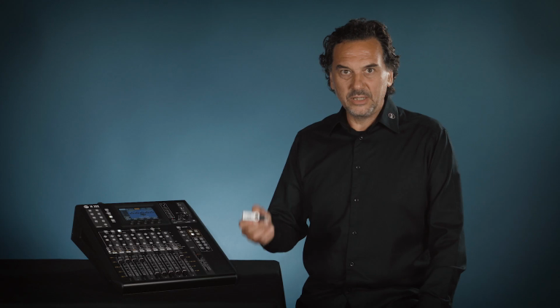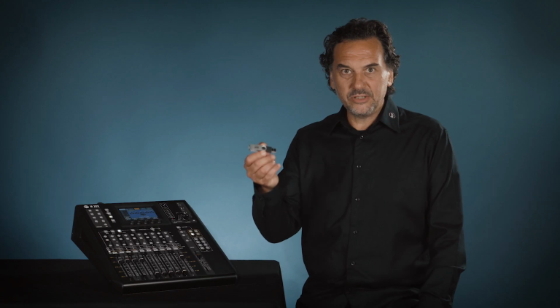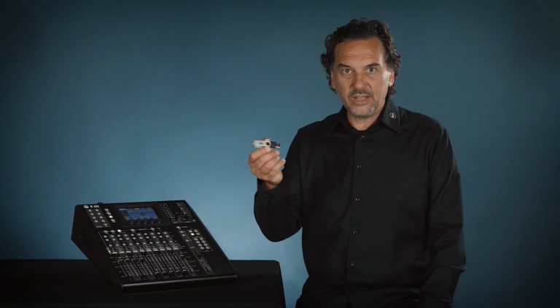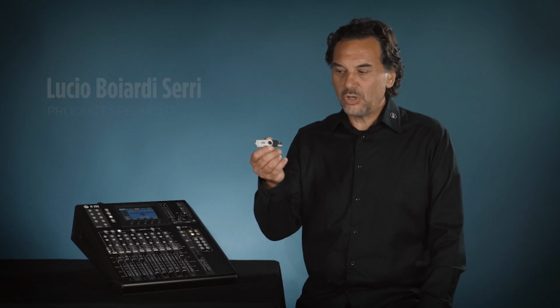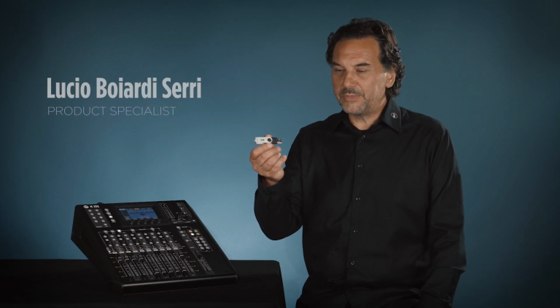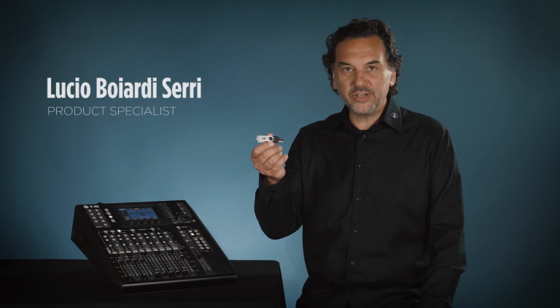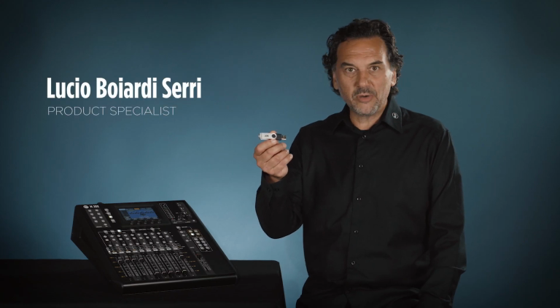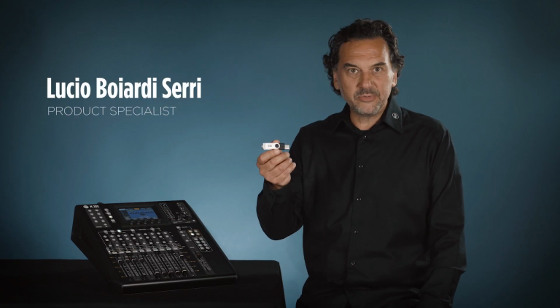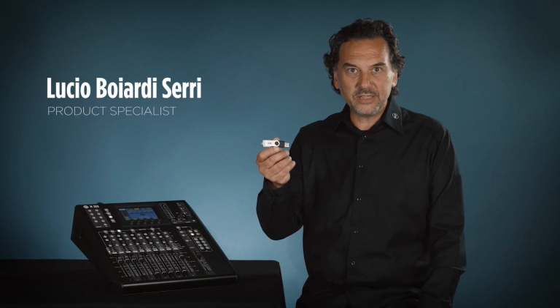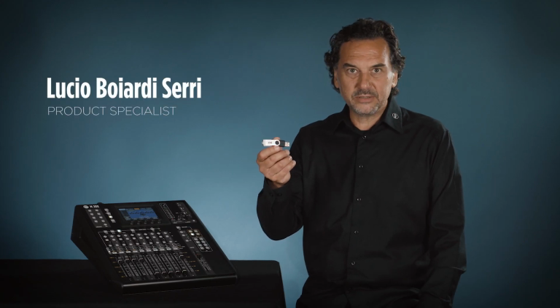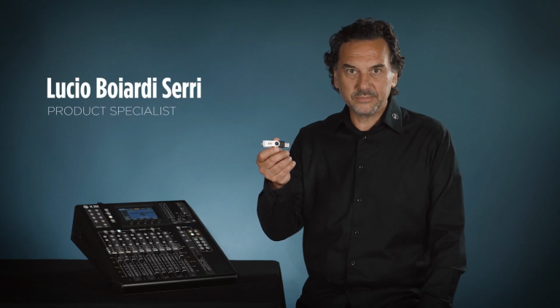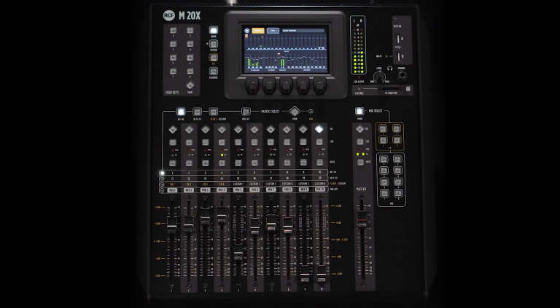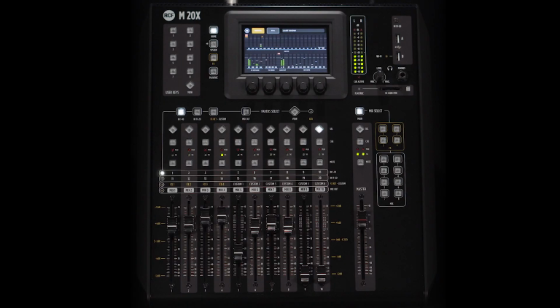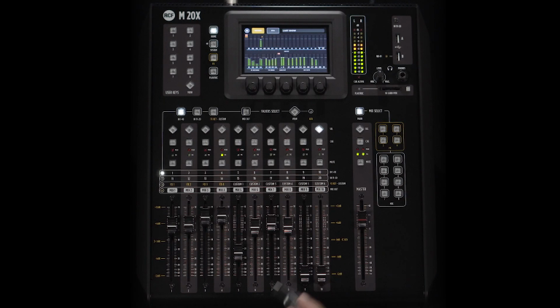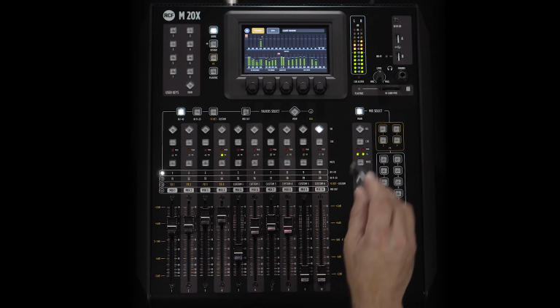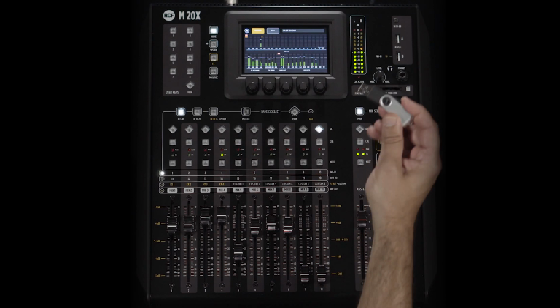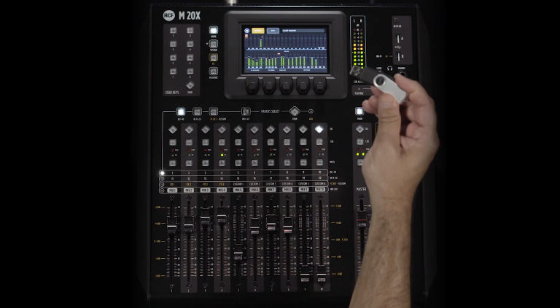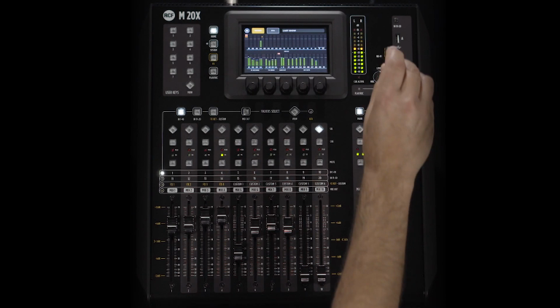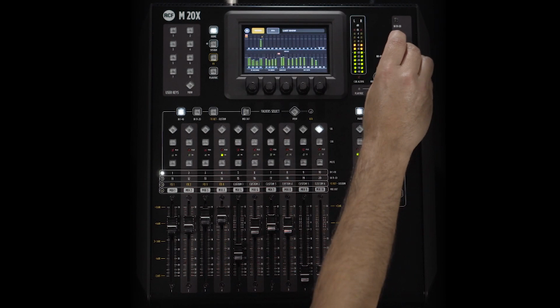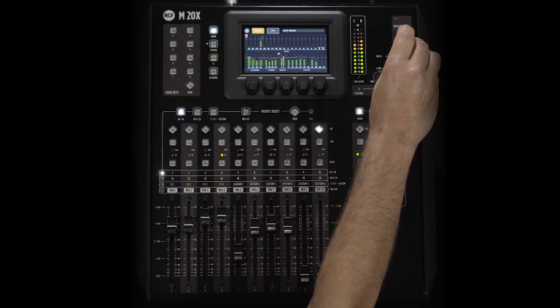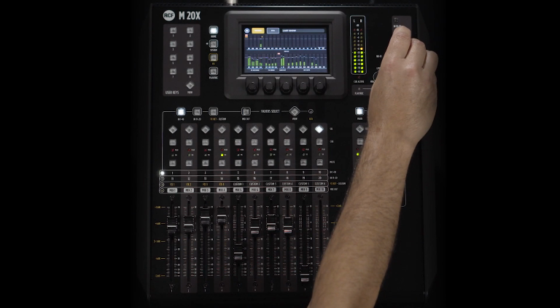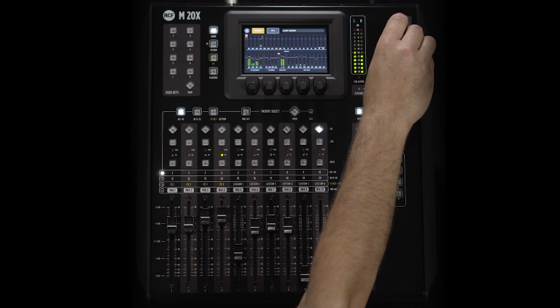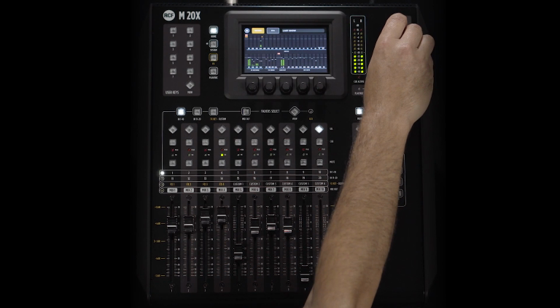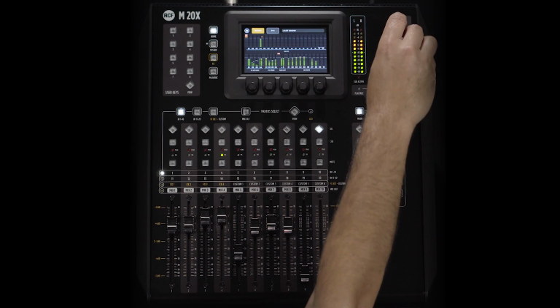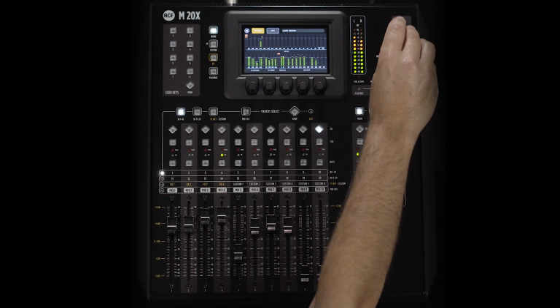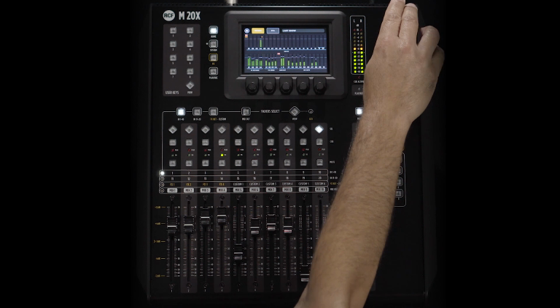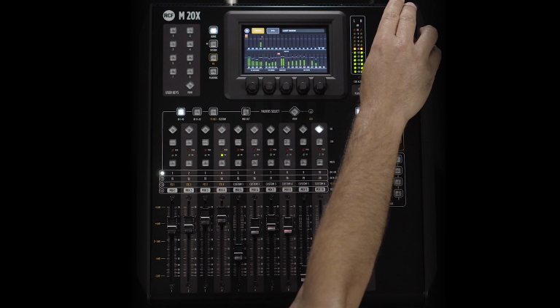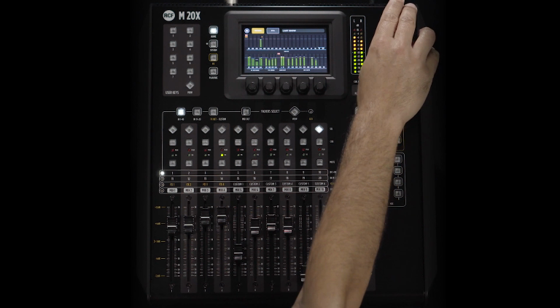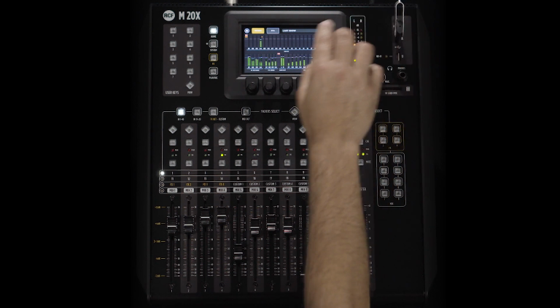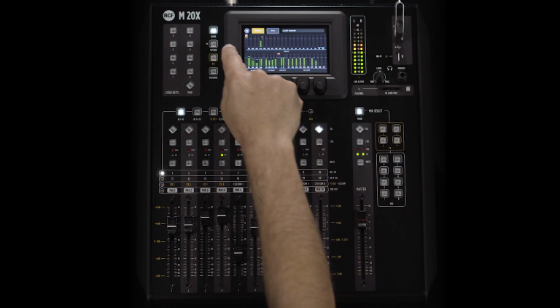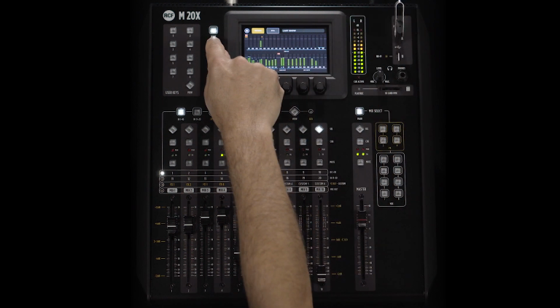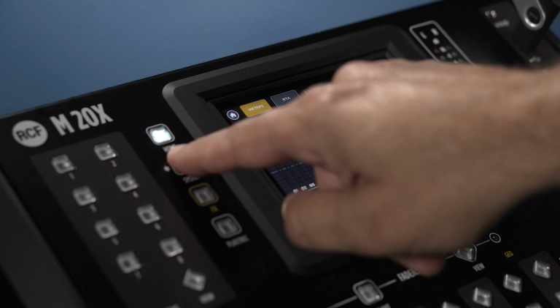In this video, we'll update the firmware of the M20X. The firmware update is done using a USB drive. First of all, we have to format it using the M20X.